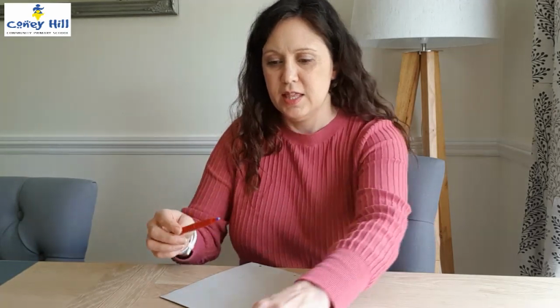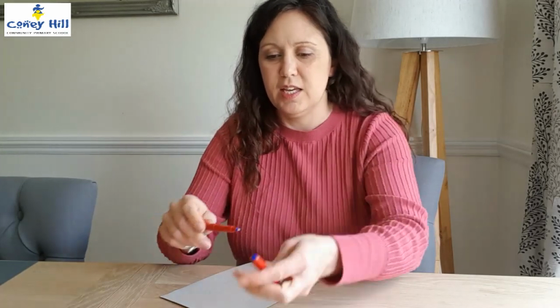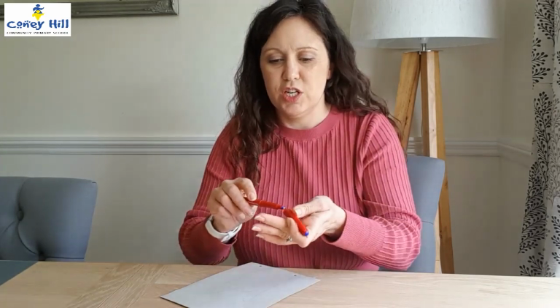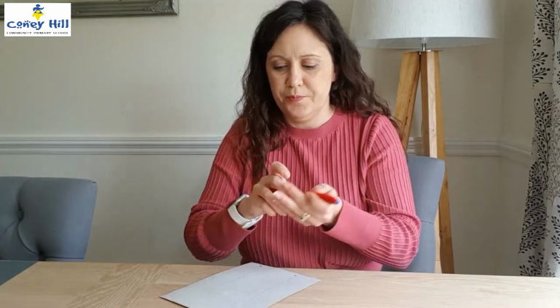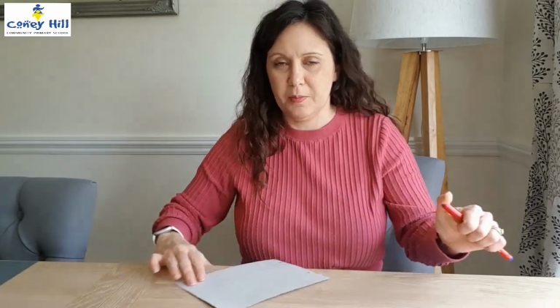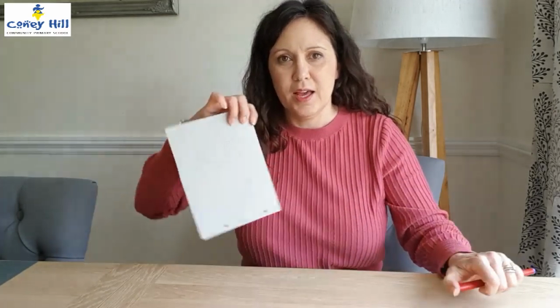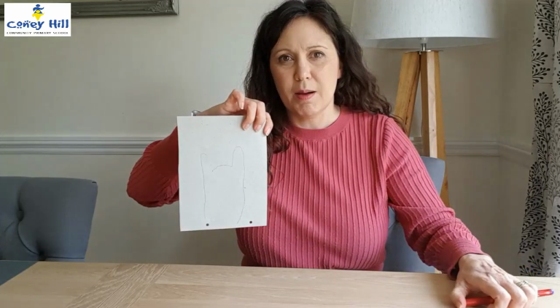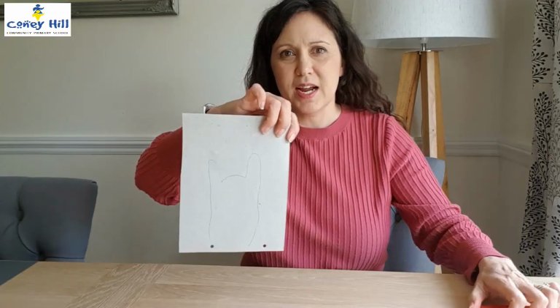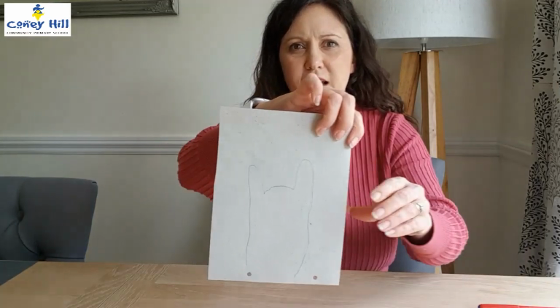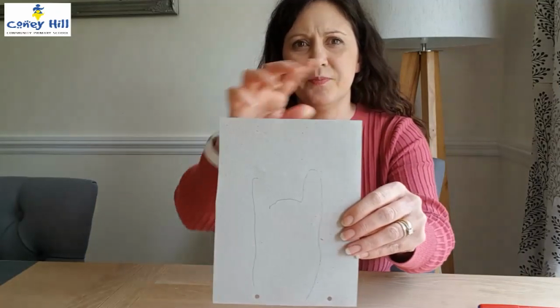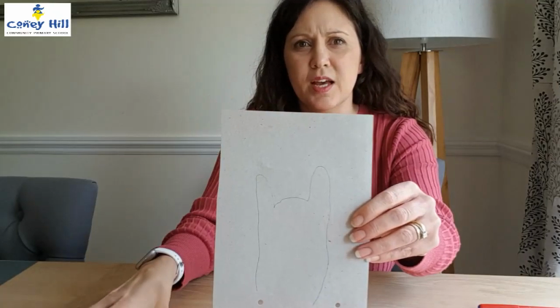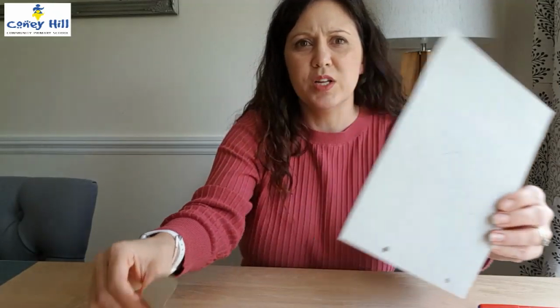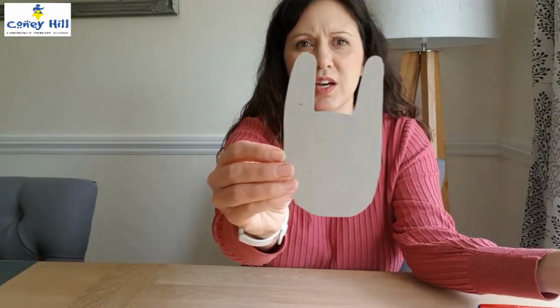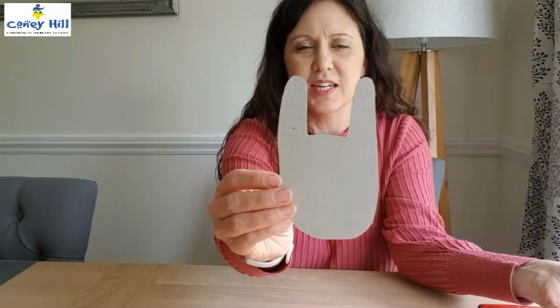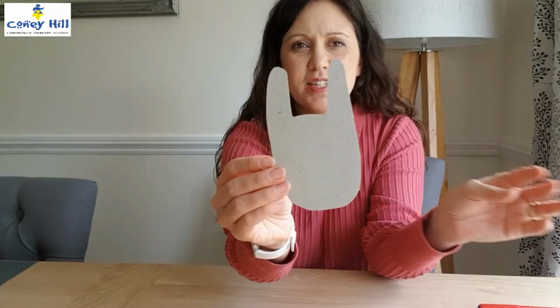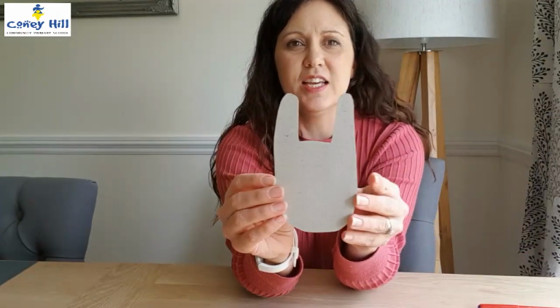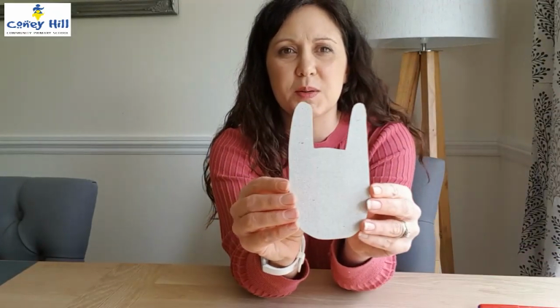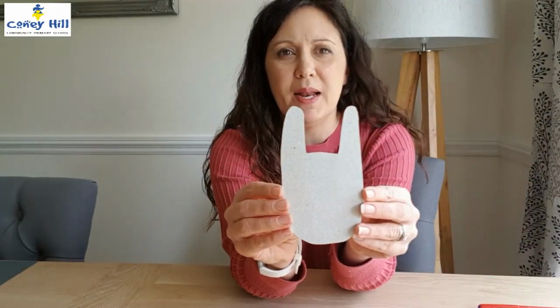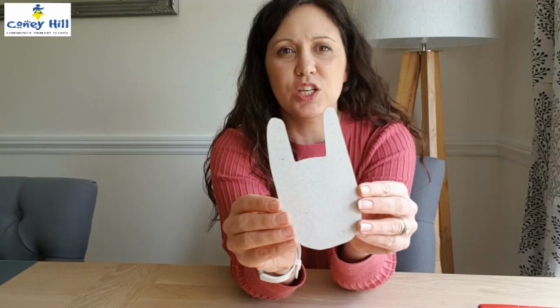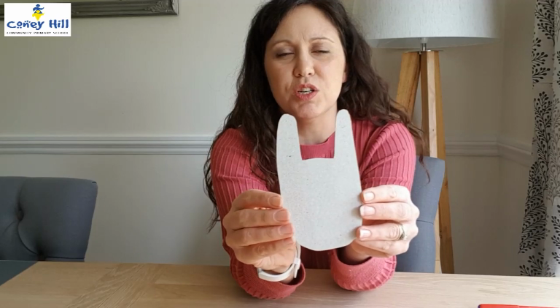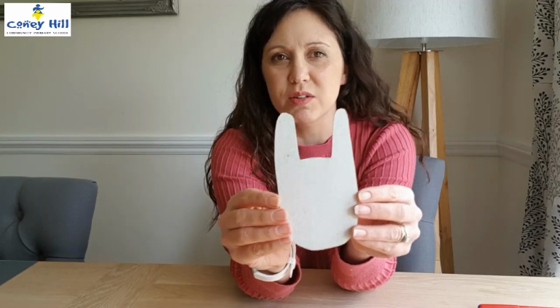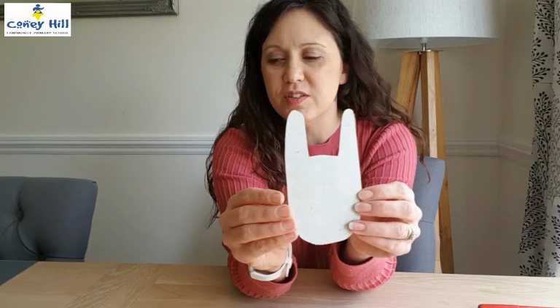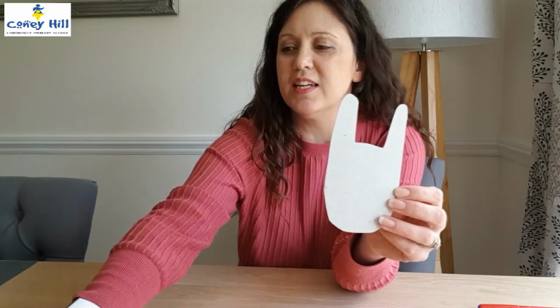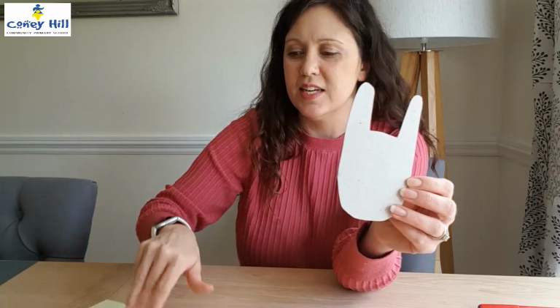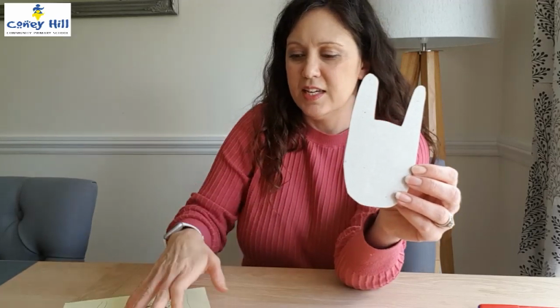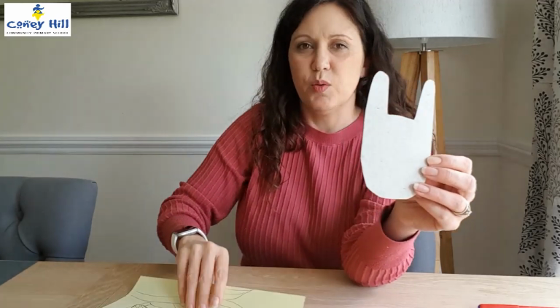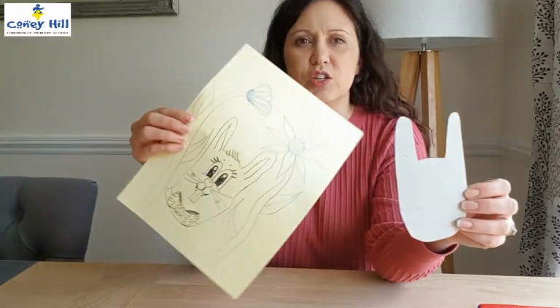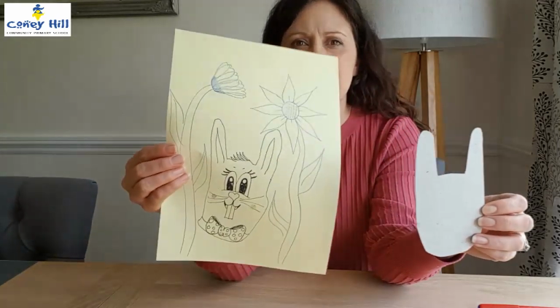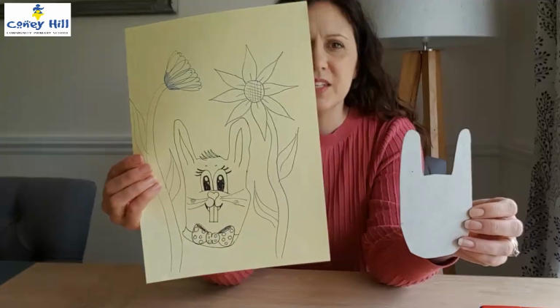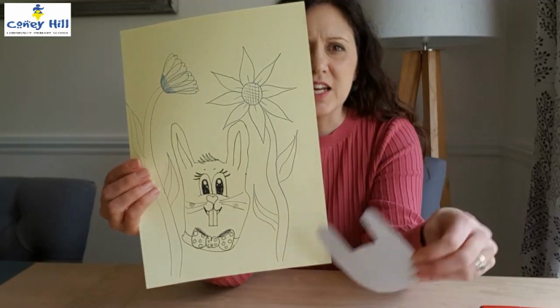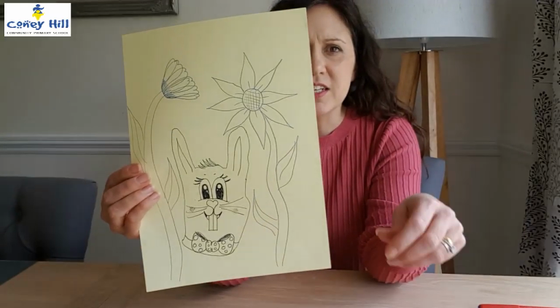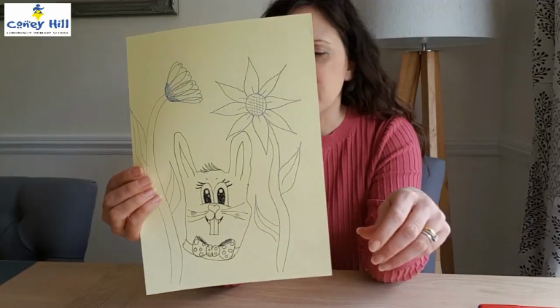That gives you a rabbit's outline, and once you cut that out it gives you a template that you can use for lots of different things. Here's a quick drawing that I've done of a rabbit.